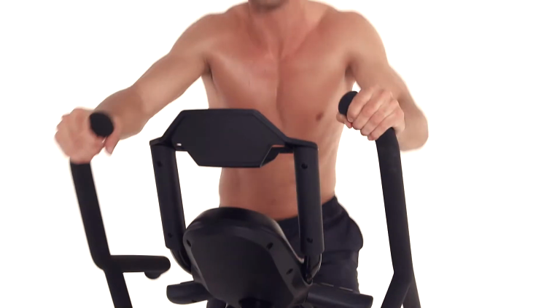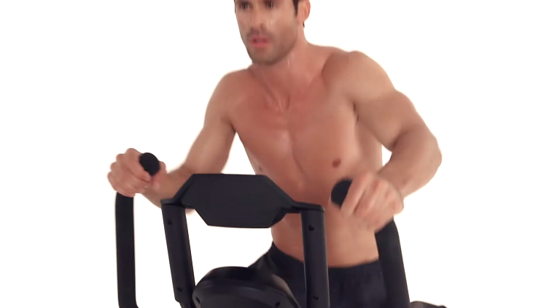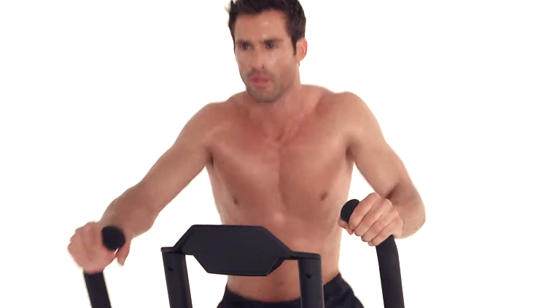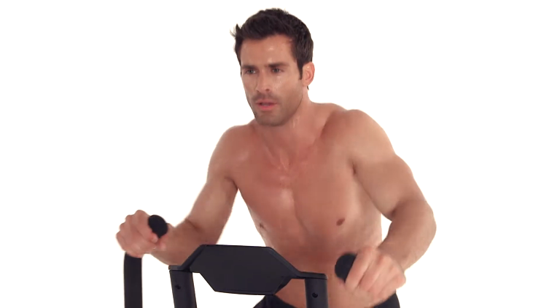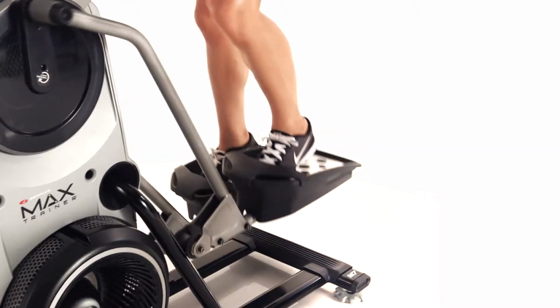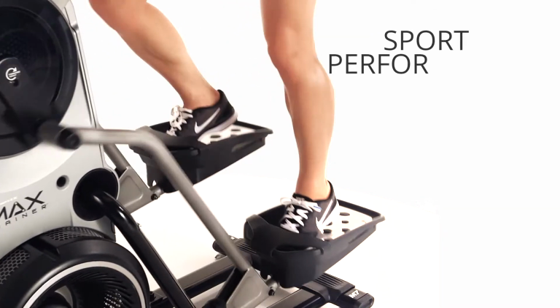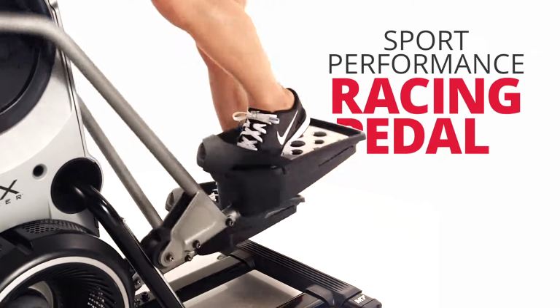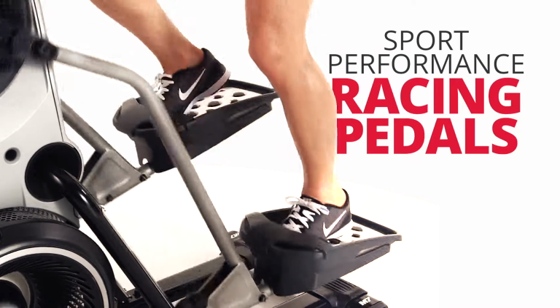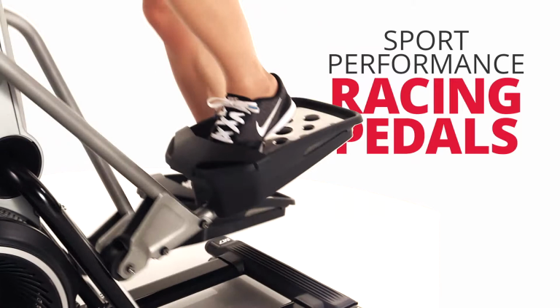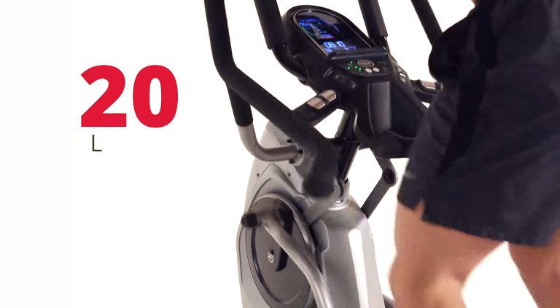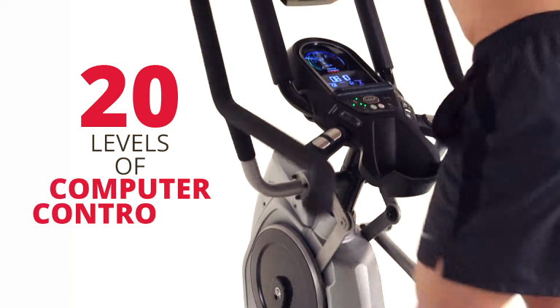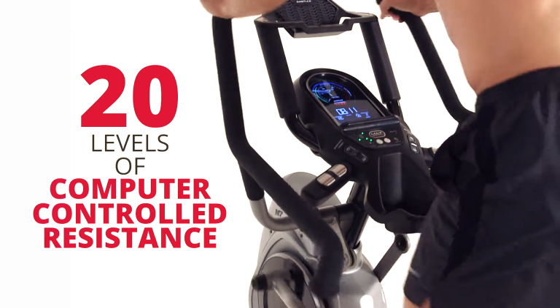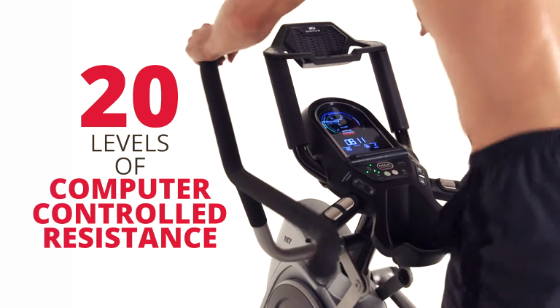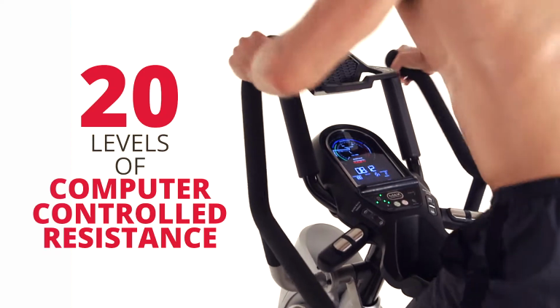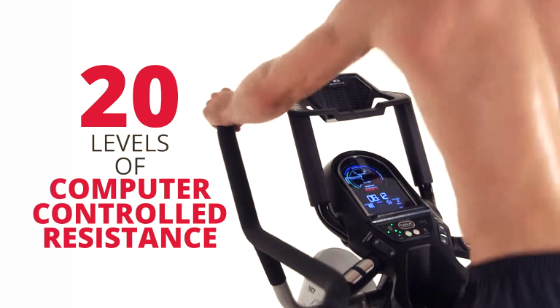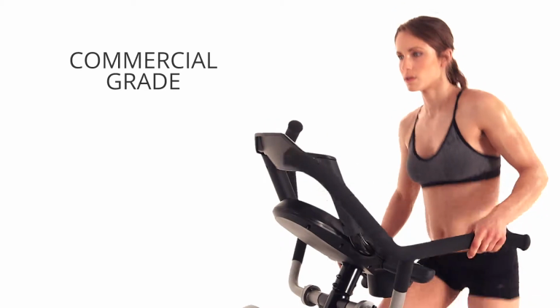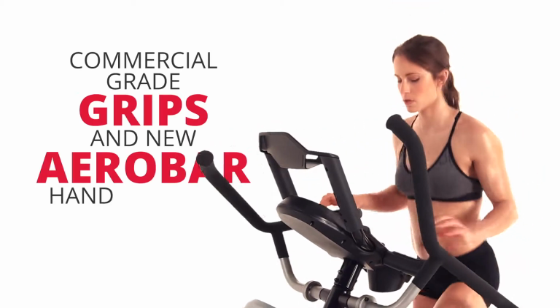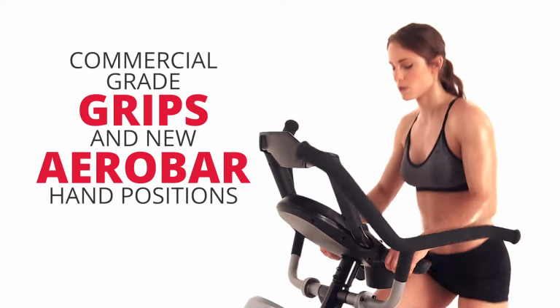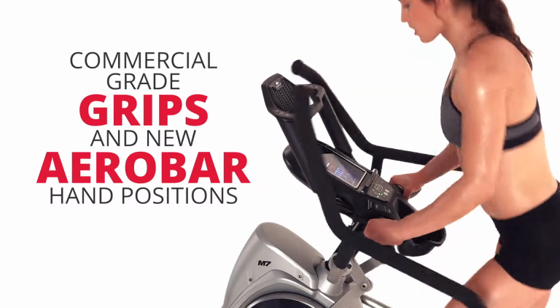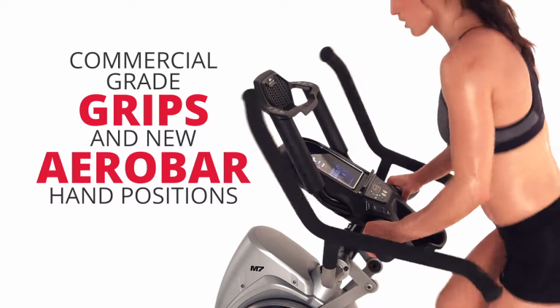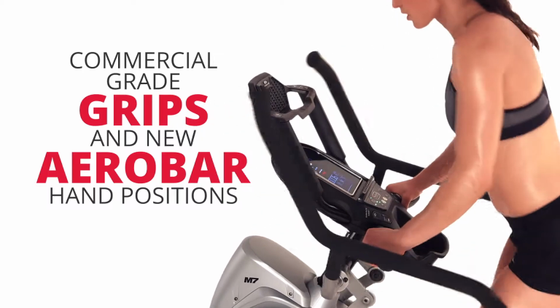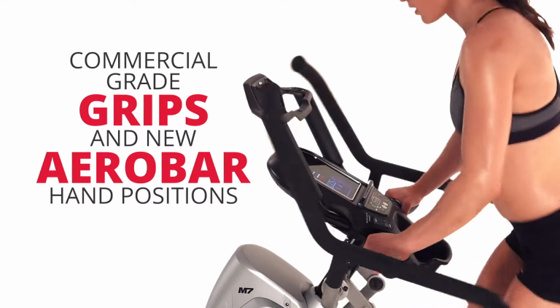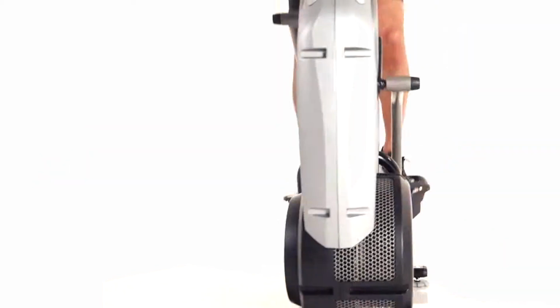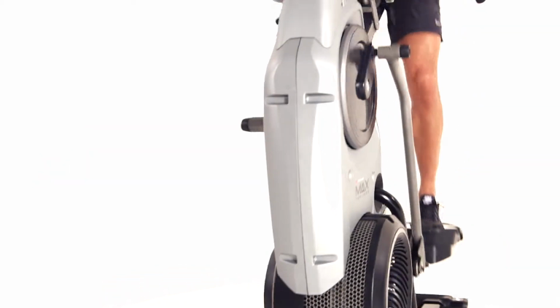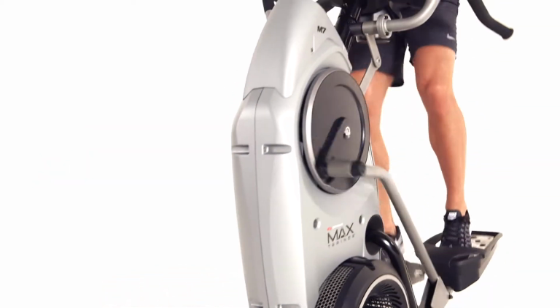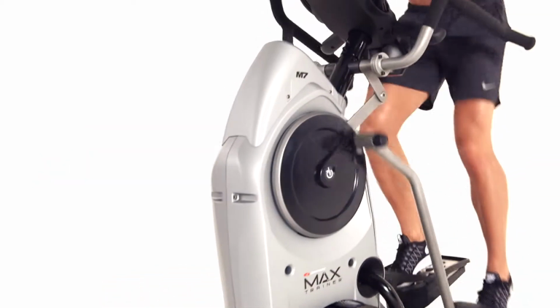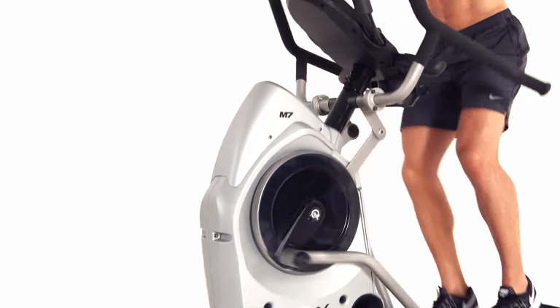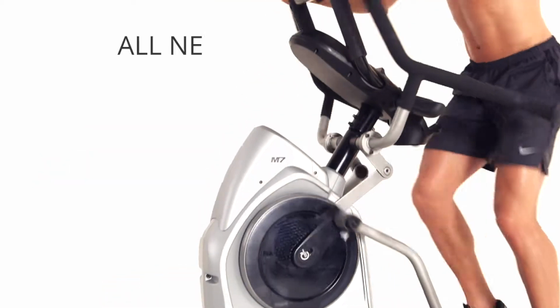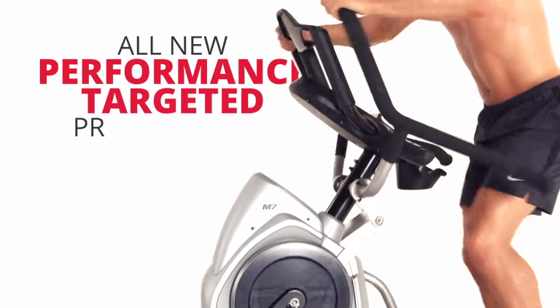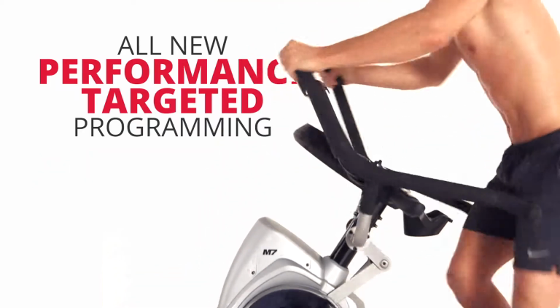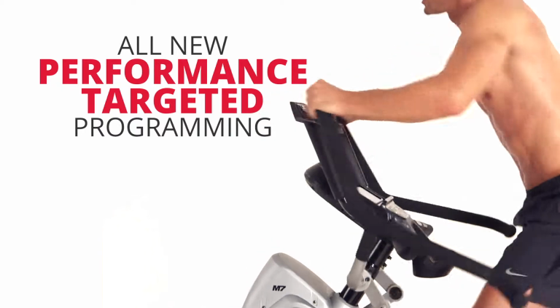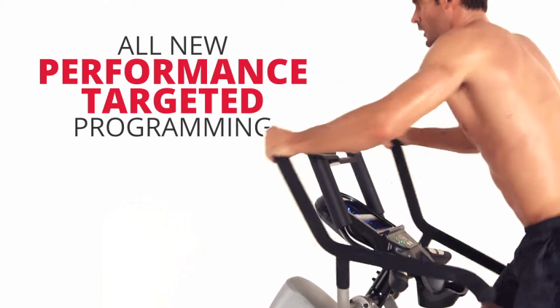It also comes with design upgrades, including sport performance racing pedals, 20 levels of computer-controlled resistance, commercial-grade grips, and new aero bar hand positions. But what truly separates the M7 is the all-new performance-targeted programming.